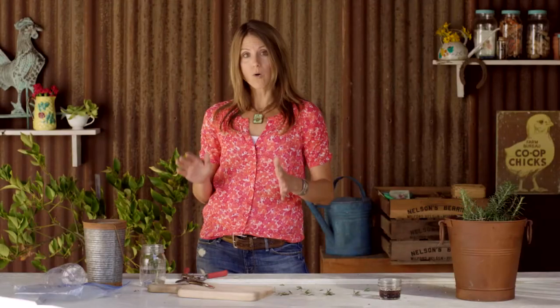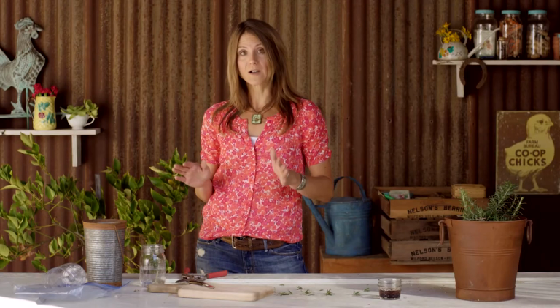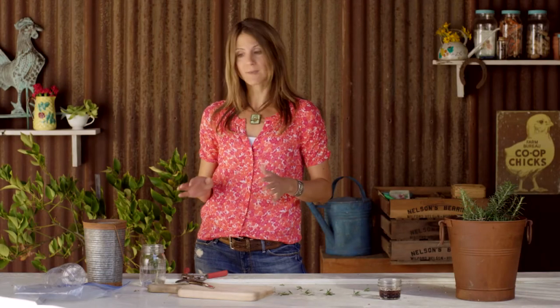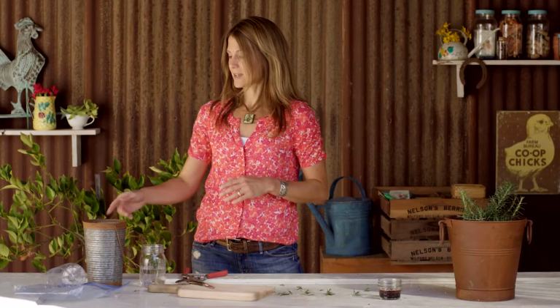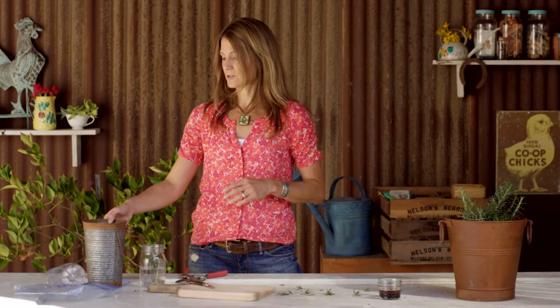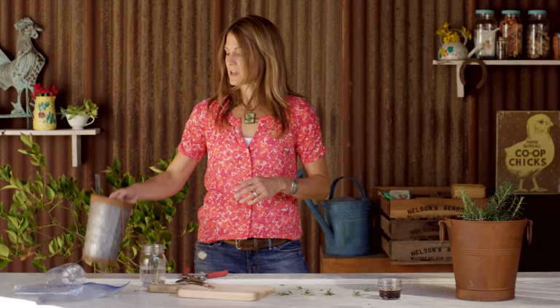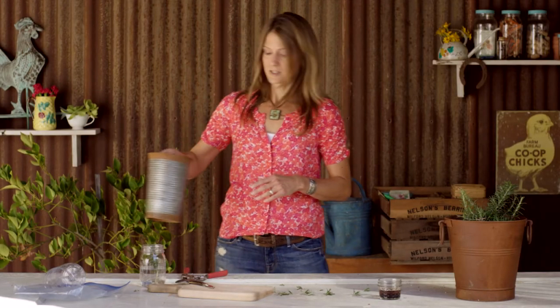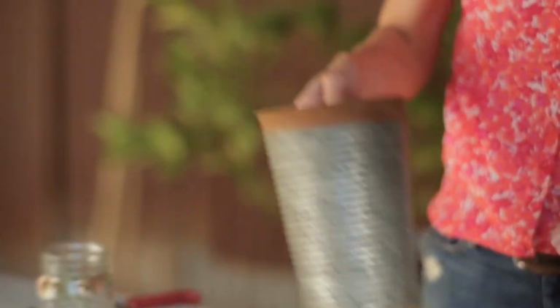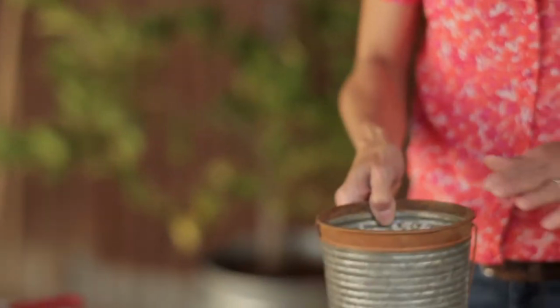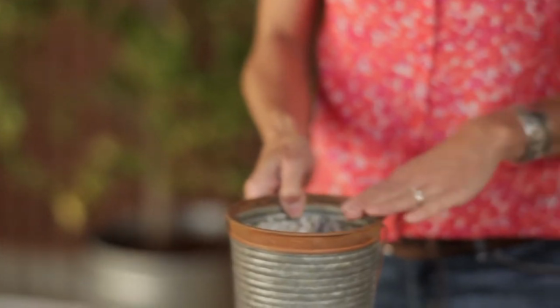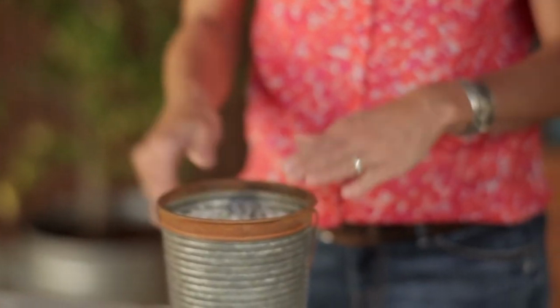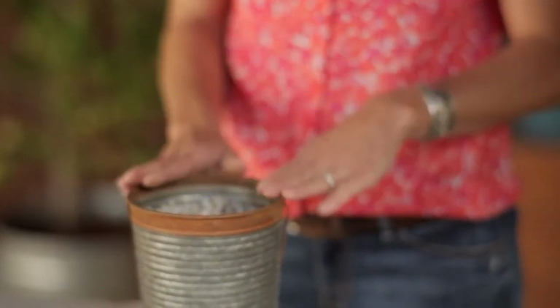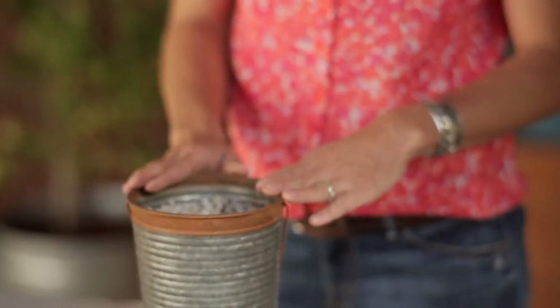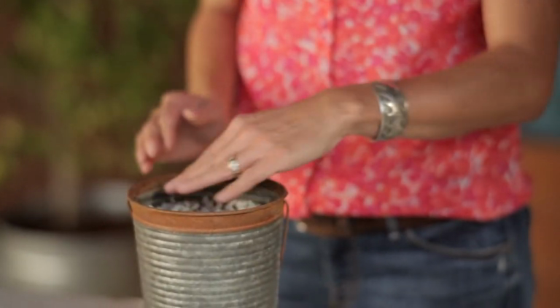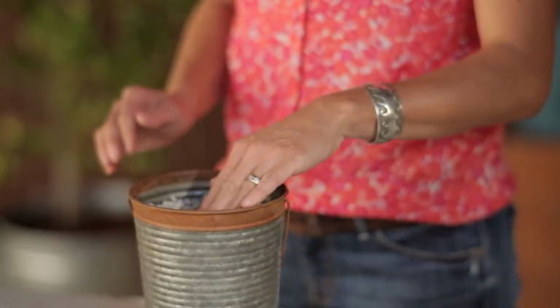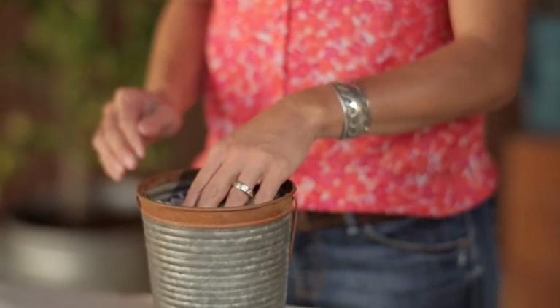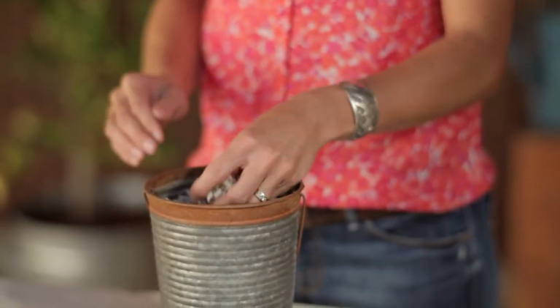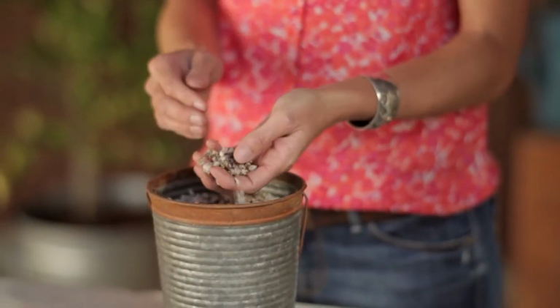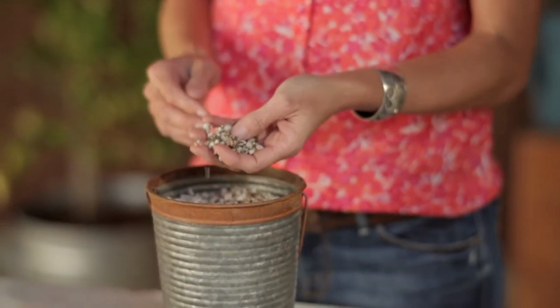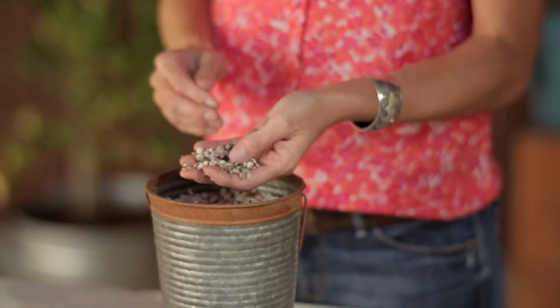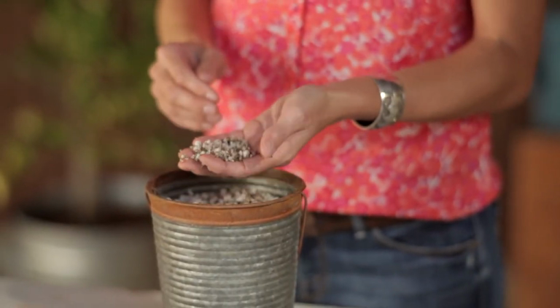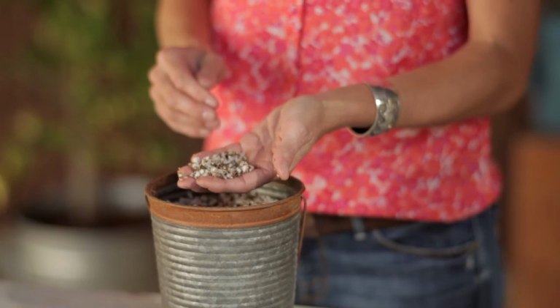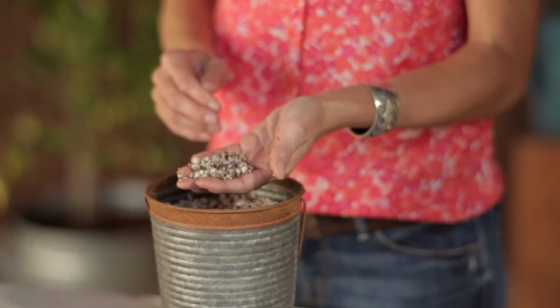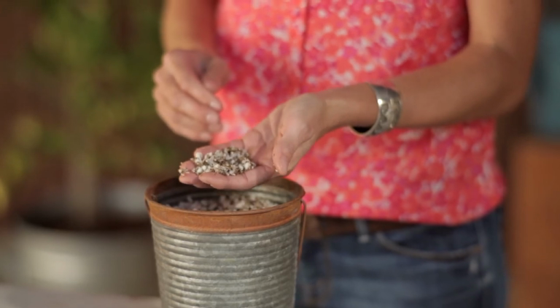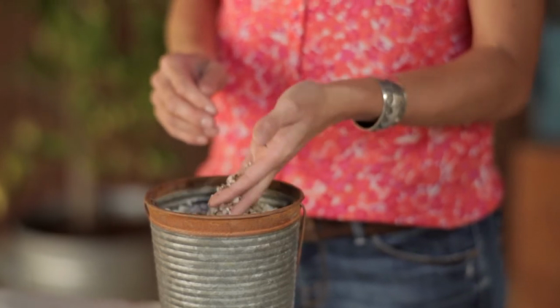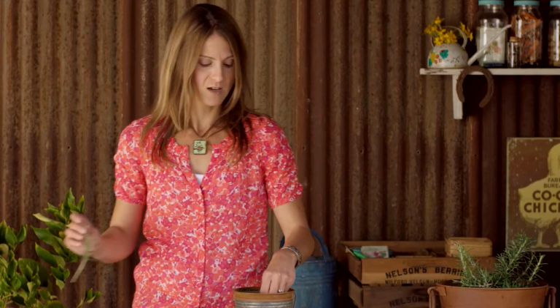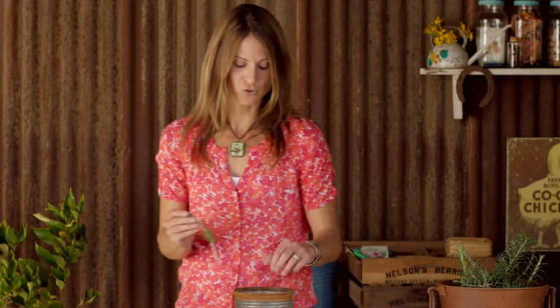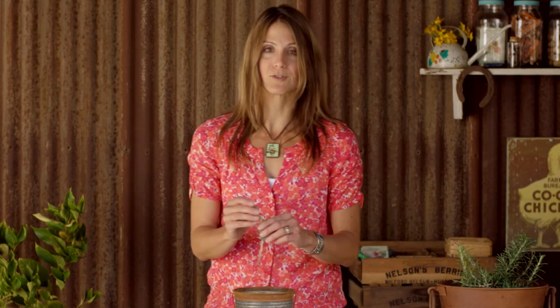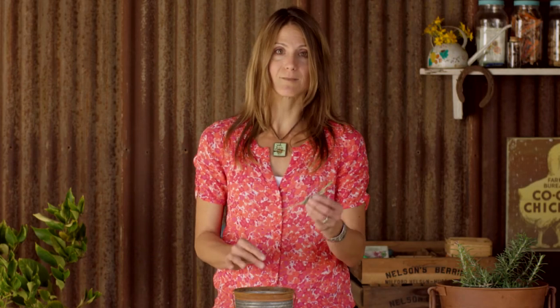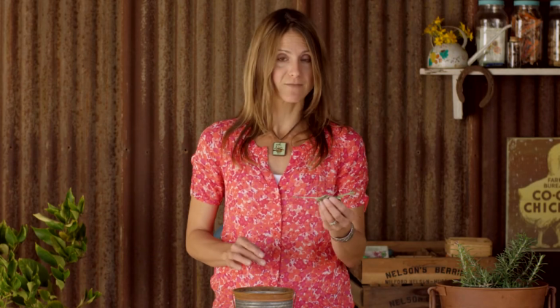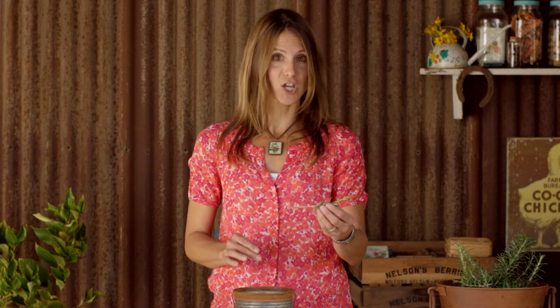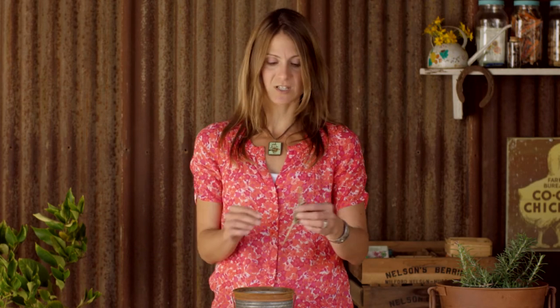Another method I like to use is propagating my cutting in a 50-50 blend of vermiculite and perlite. This makes for a healthy strong plant — I'm going to have a stronger root system and less chance of disease.